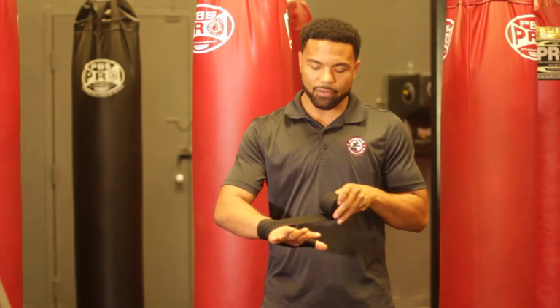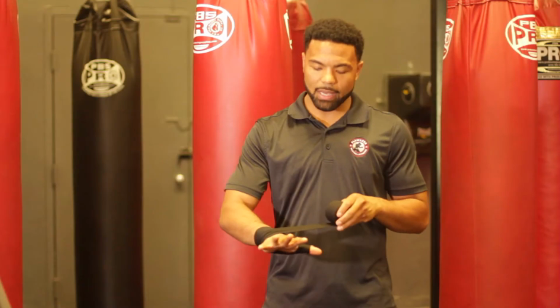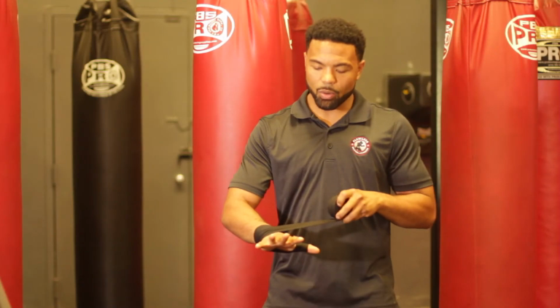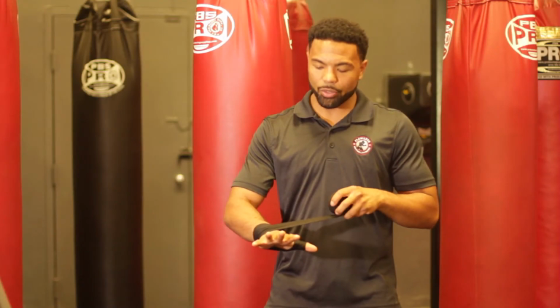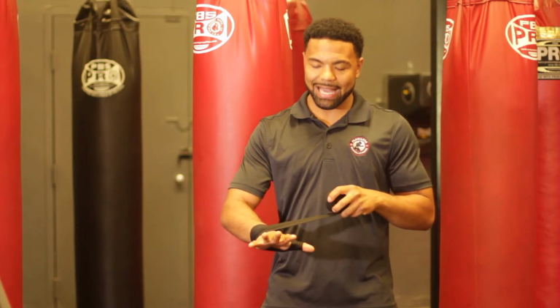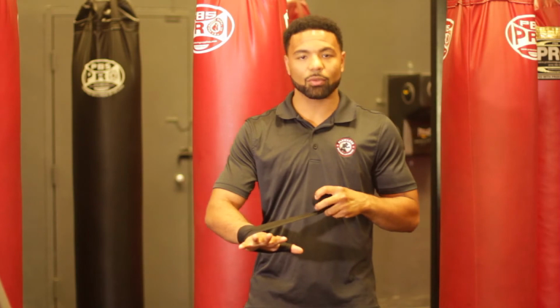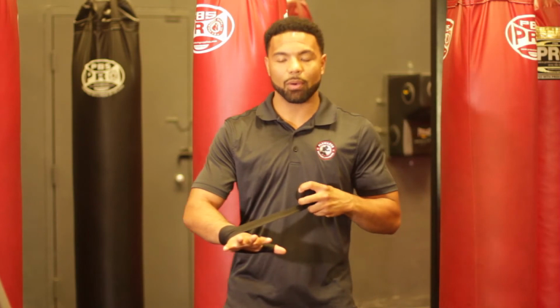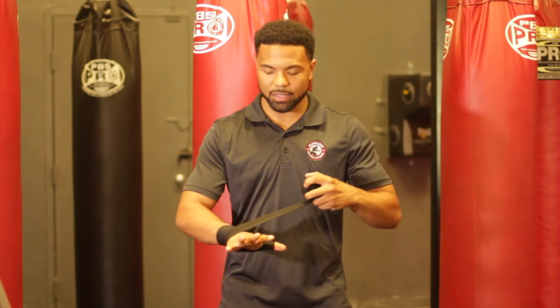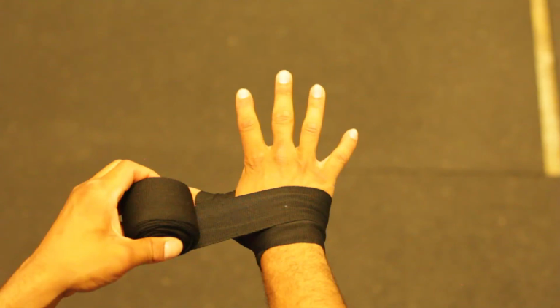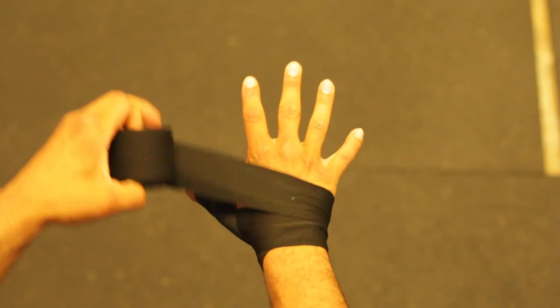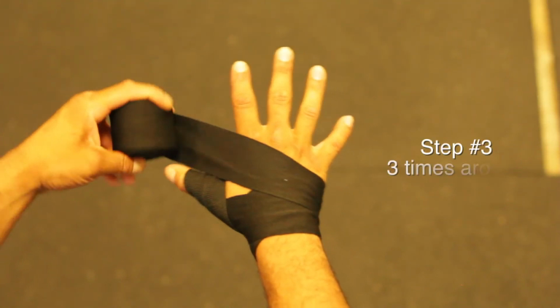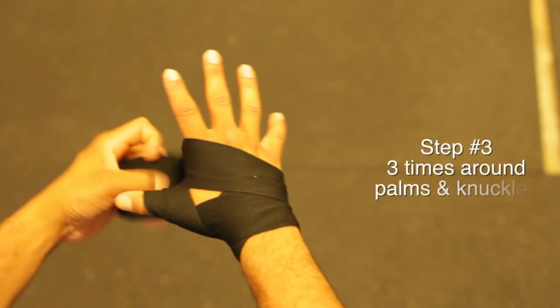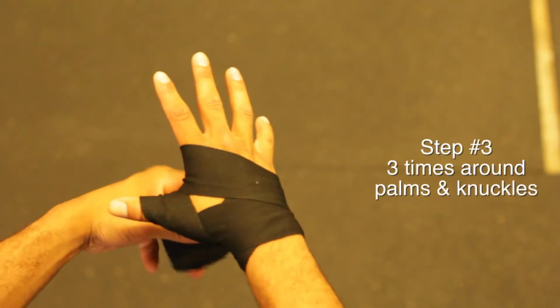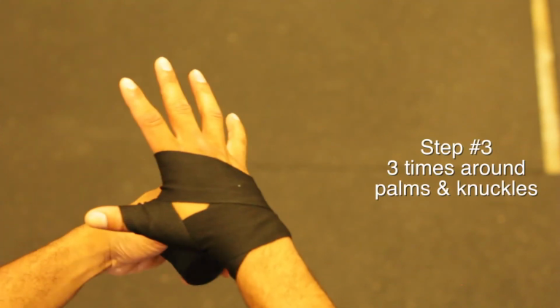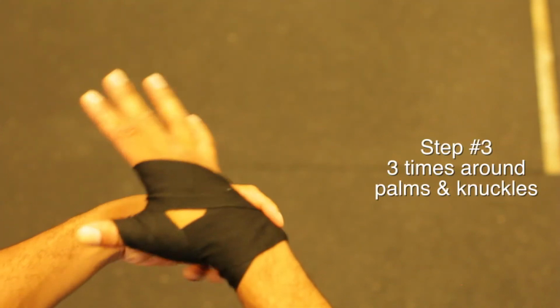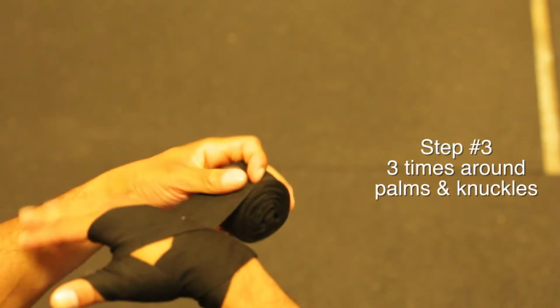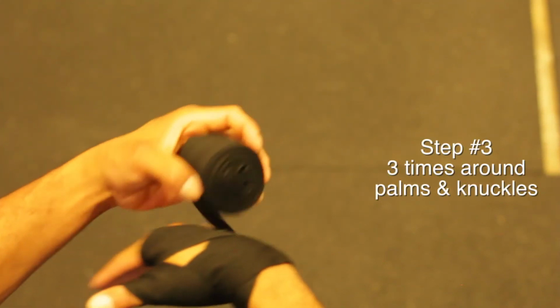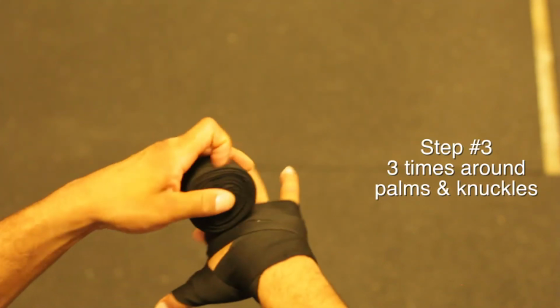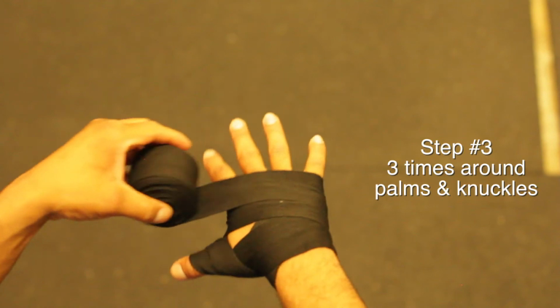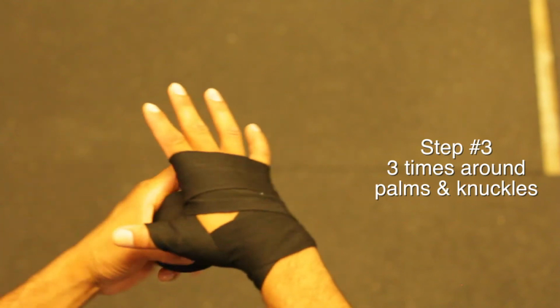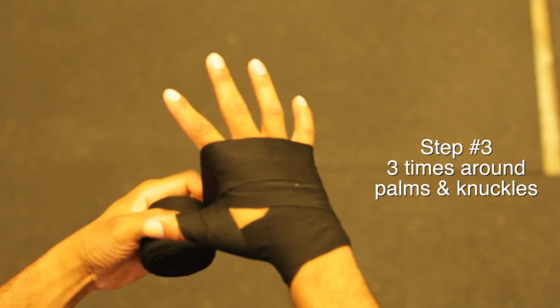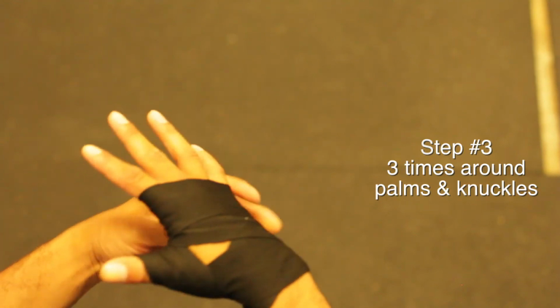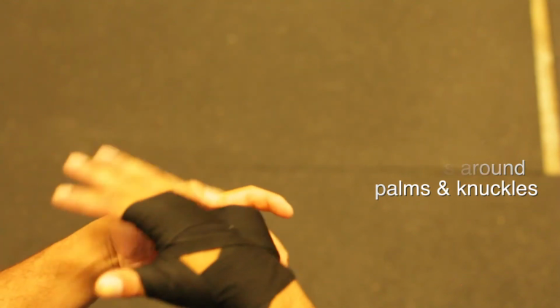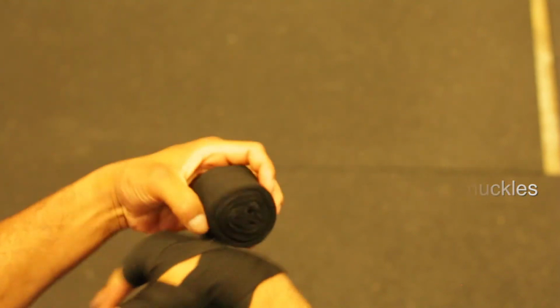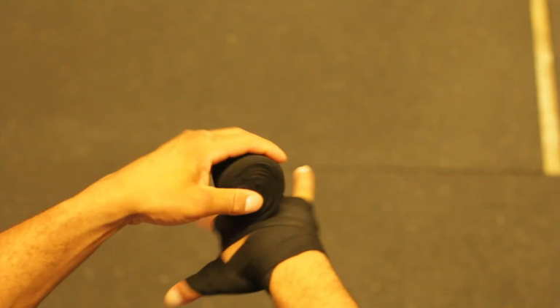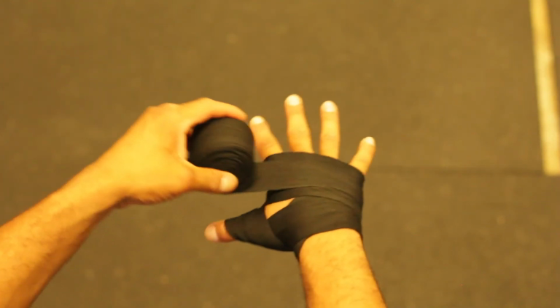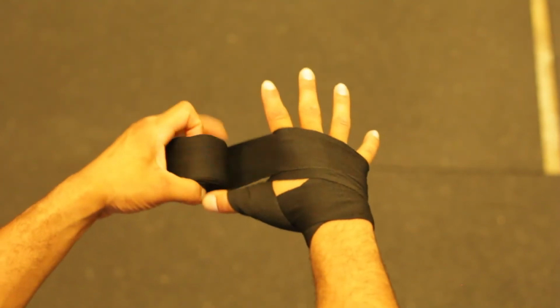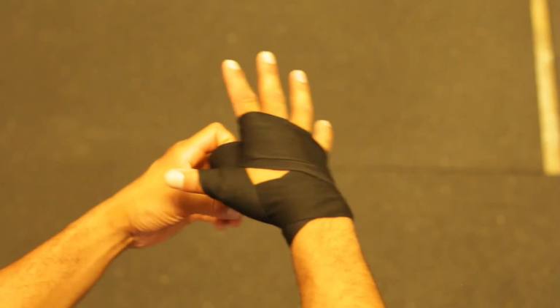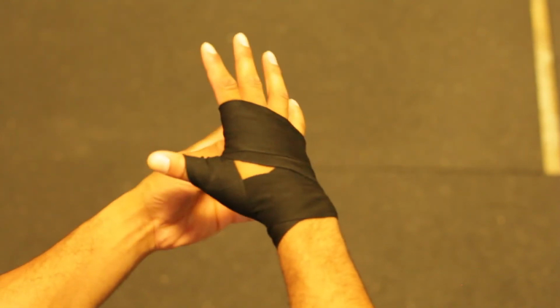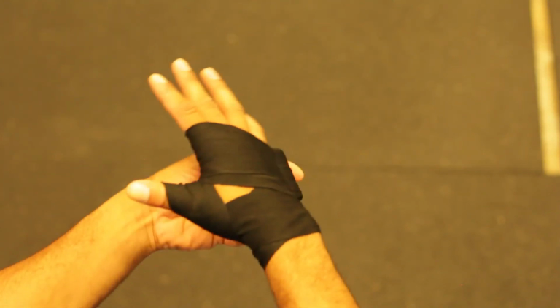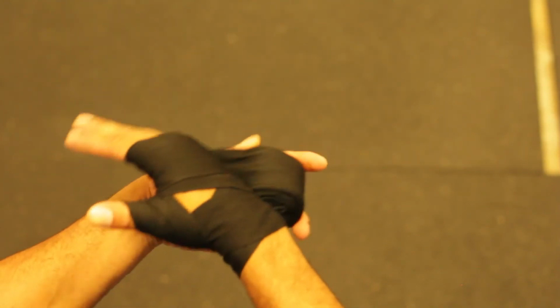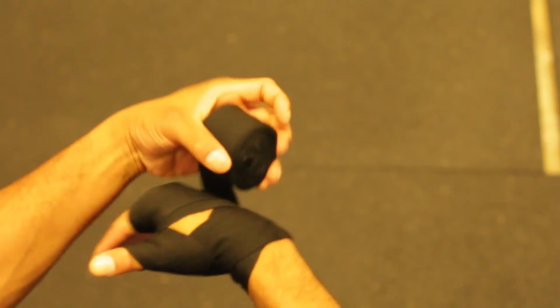Now from here we're going to go three times around the palms and knuckles. Remember, keep your fingers nice and wide when you're wrapping your hands — three times around the palms and knuckles.